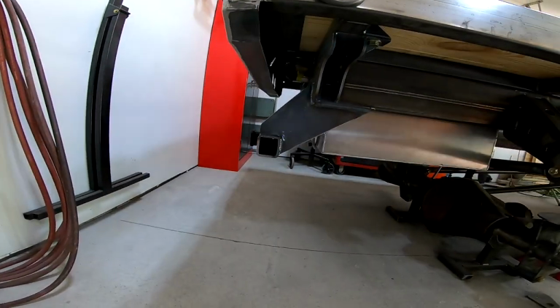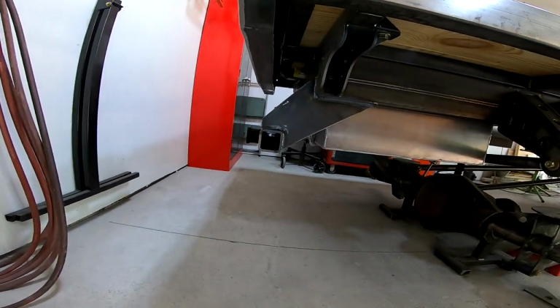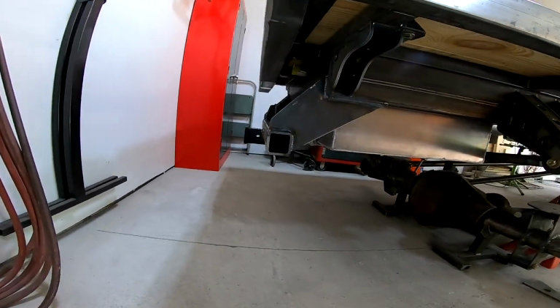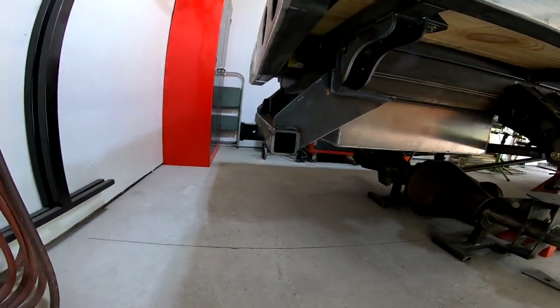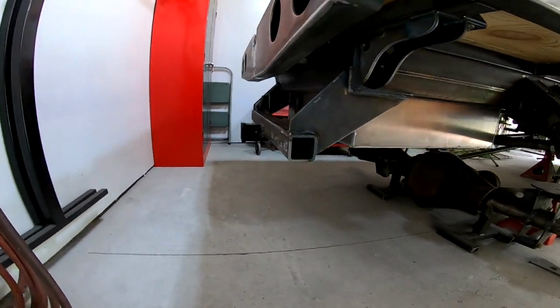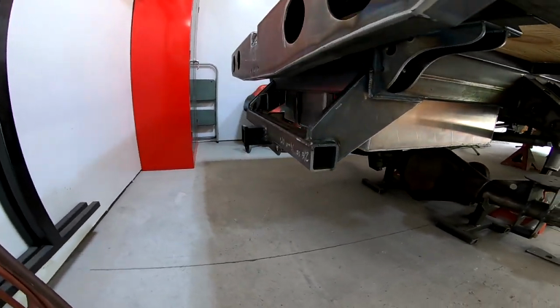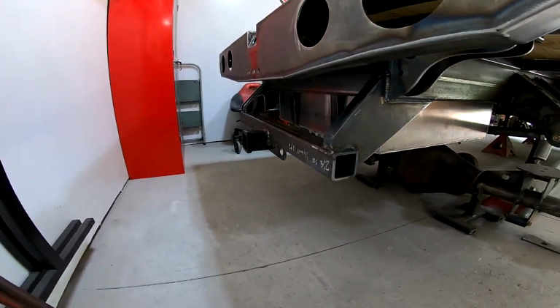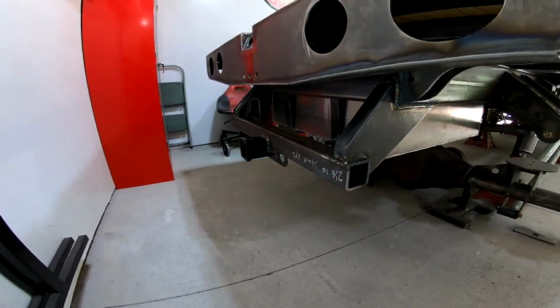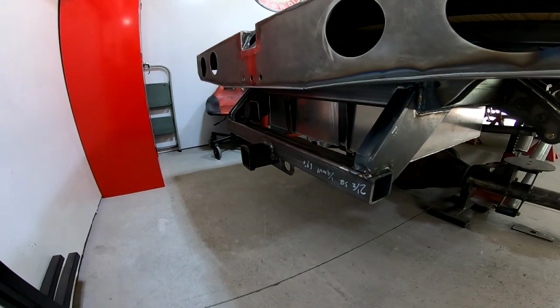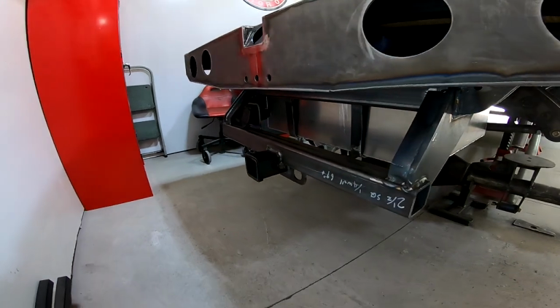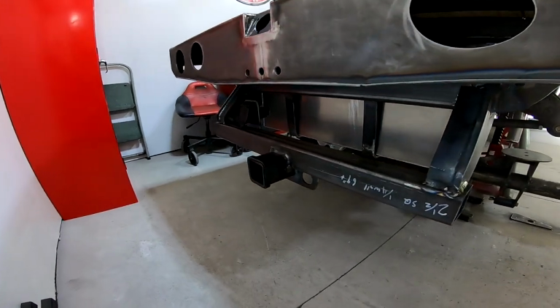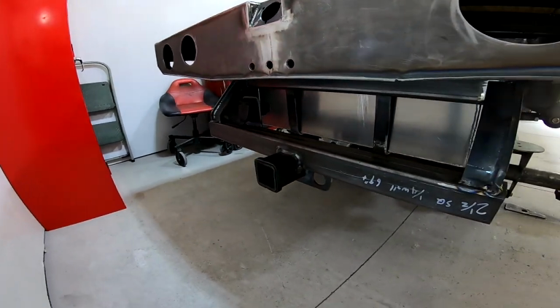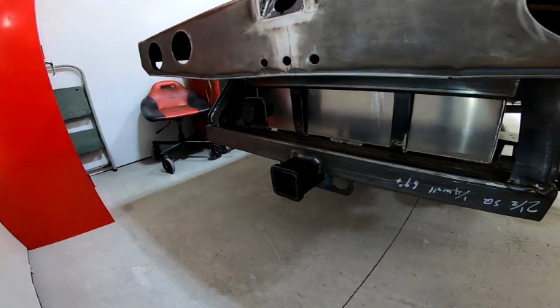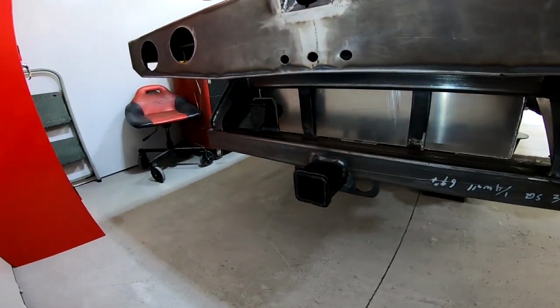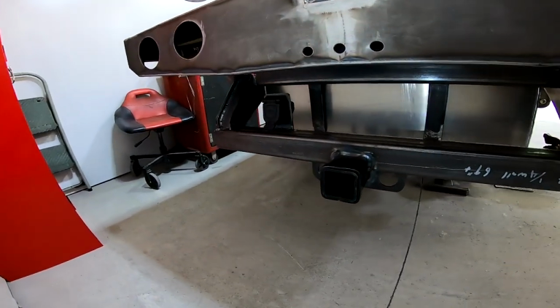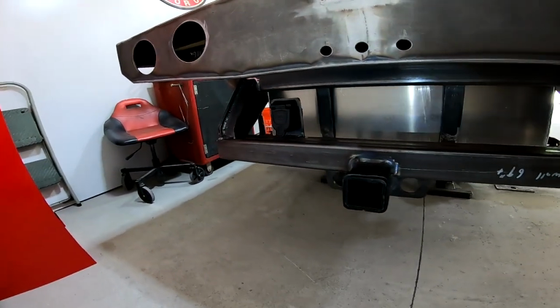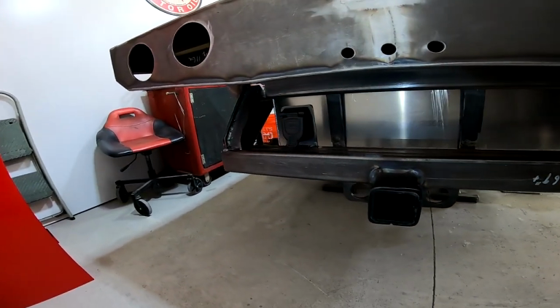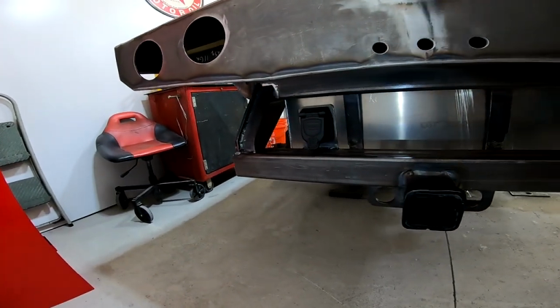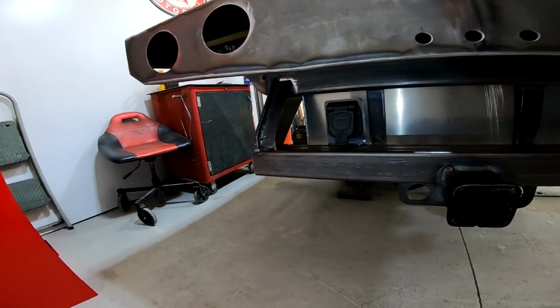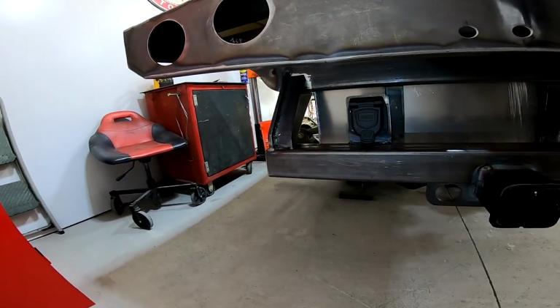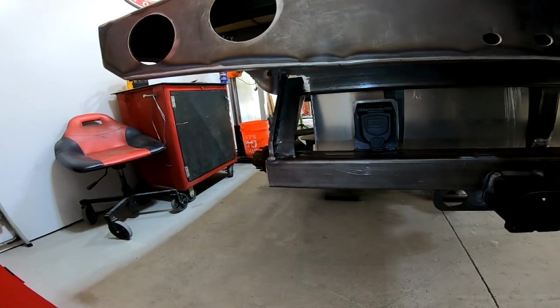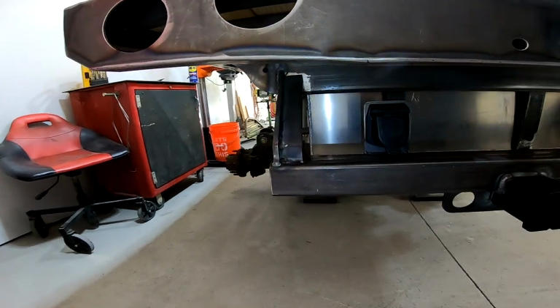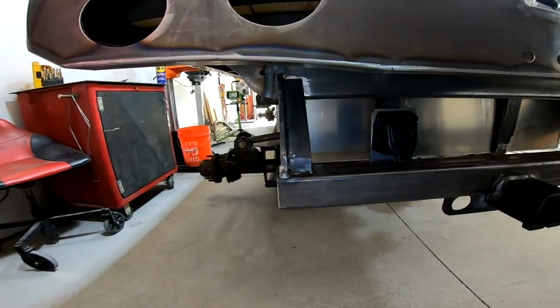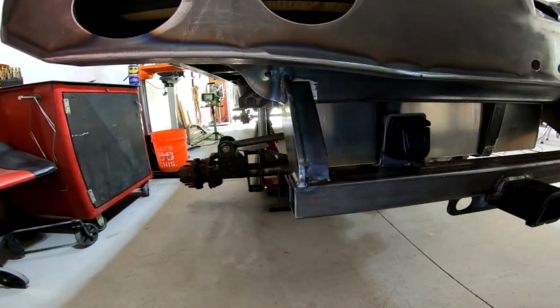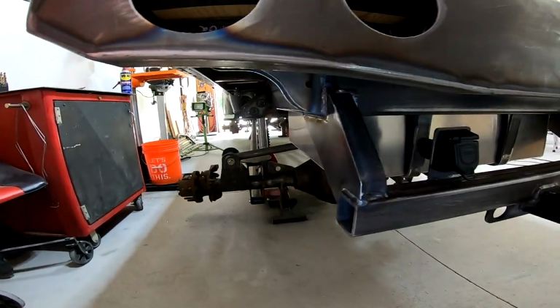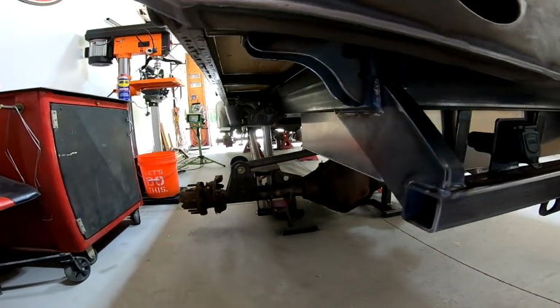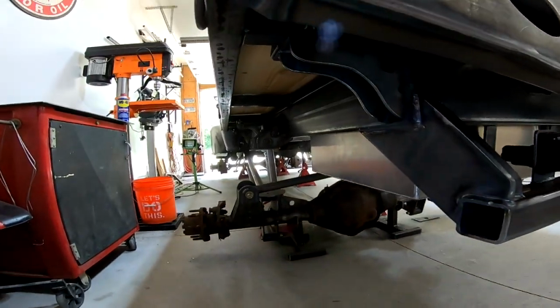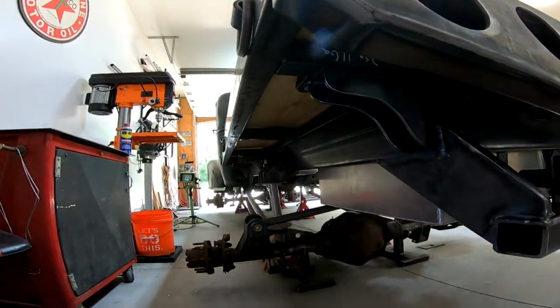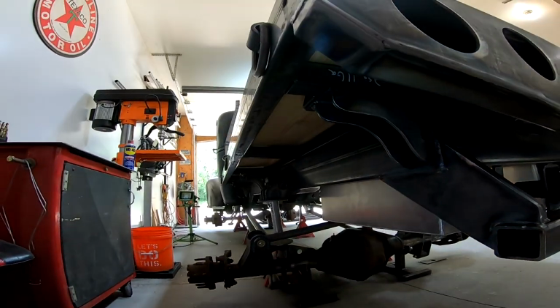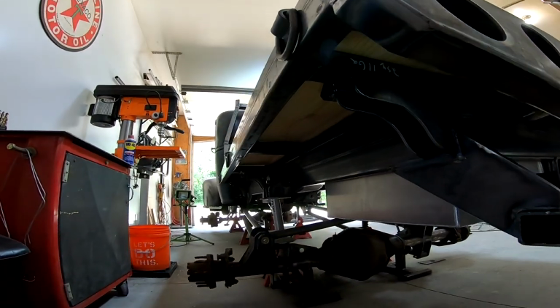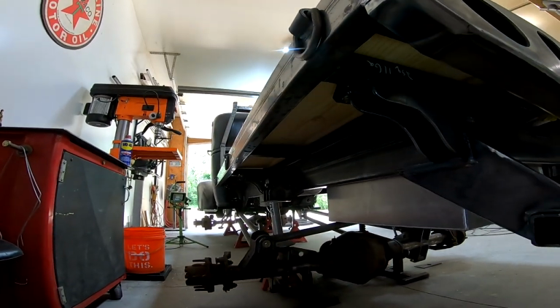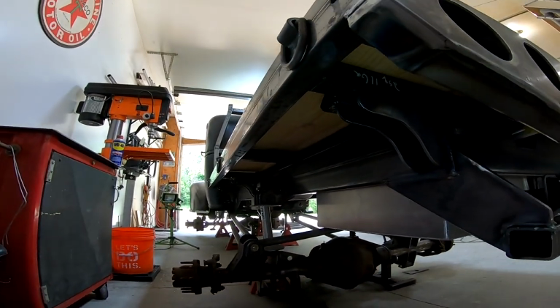Here's the completed hitch. It should be plenty strong enough to hold anything that I need to tow behind this truck. I'll finish welding it once I disassemble the entire truck and can access the backside of it, but for now it looks pretty good.